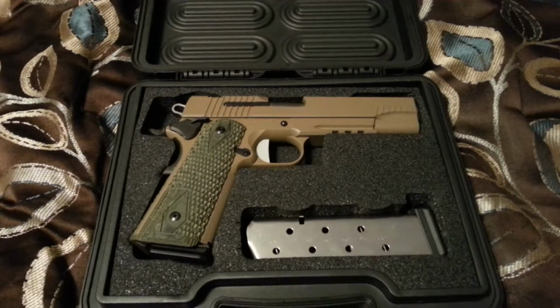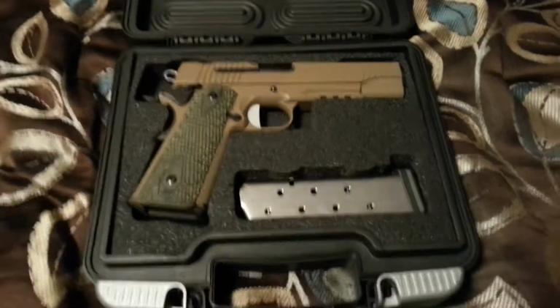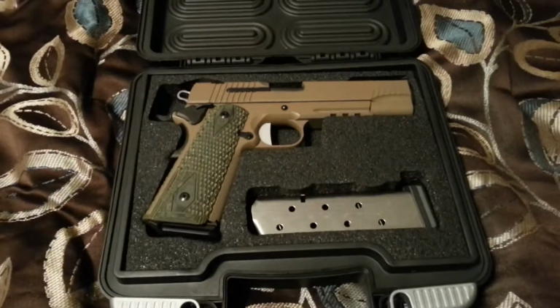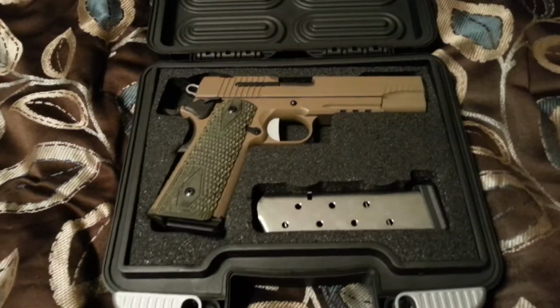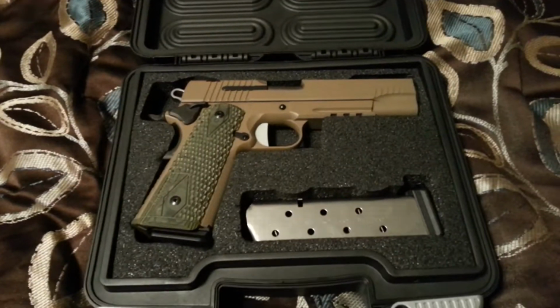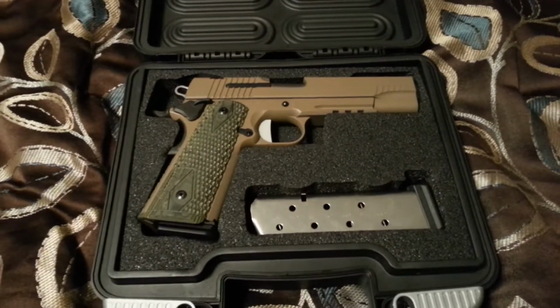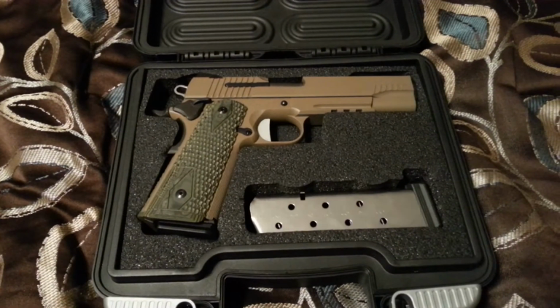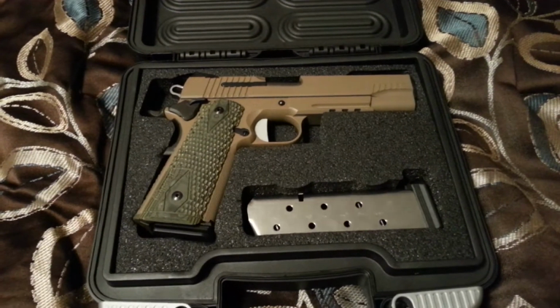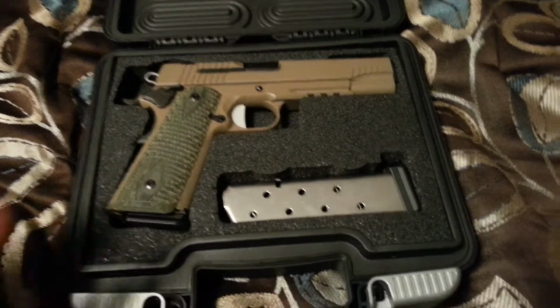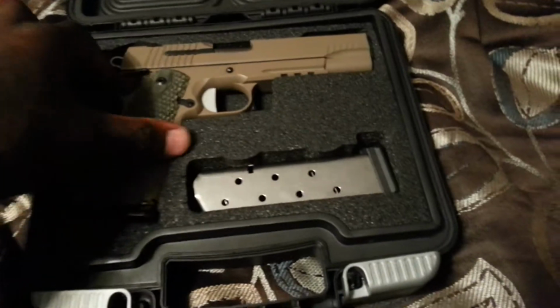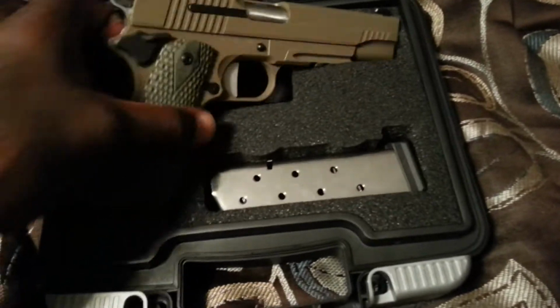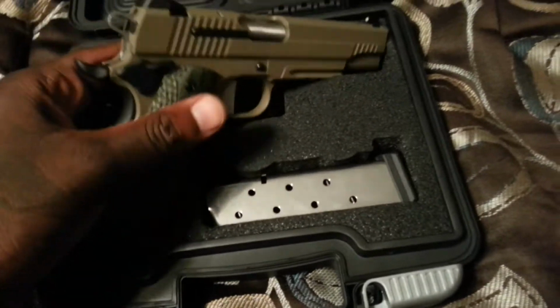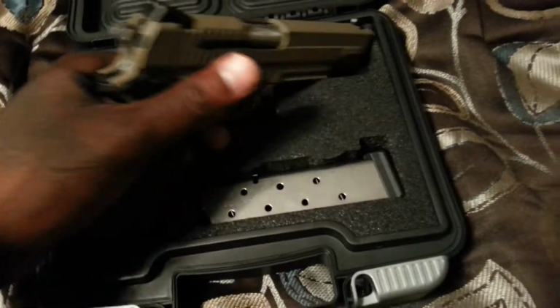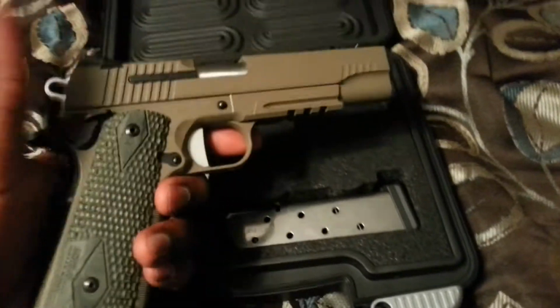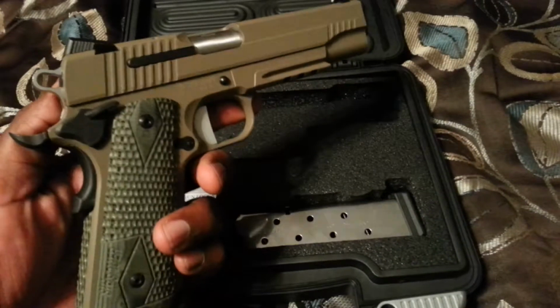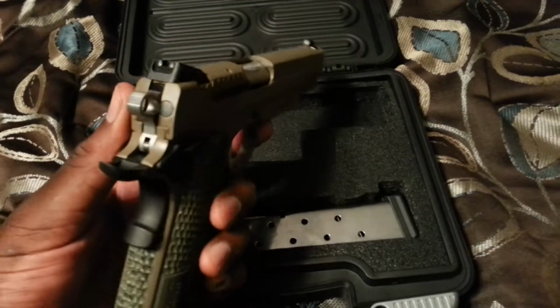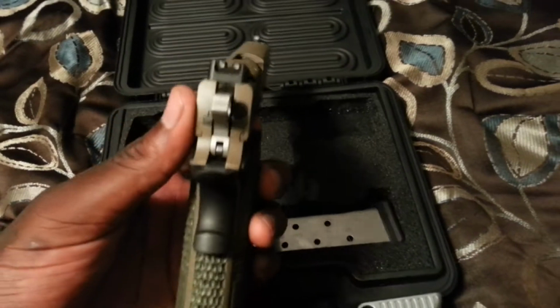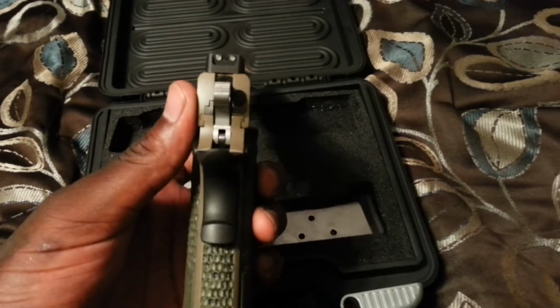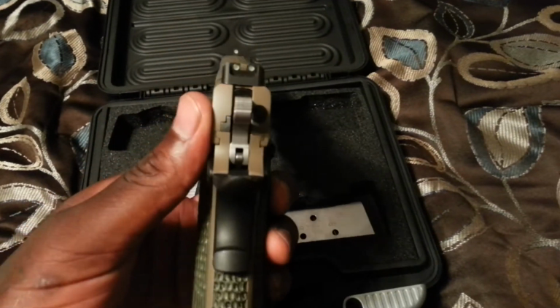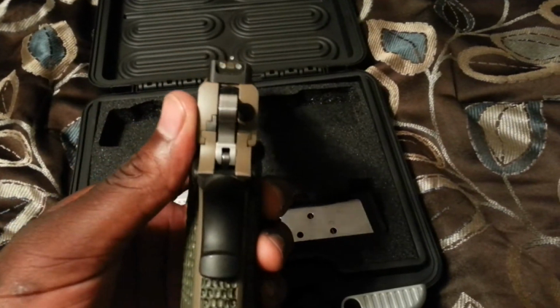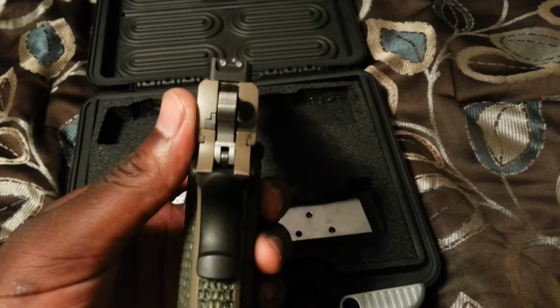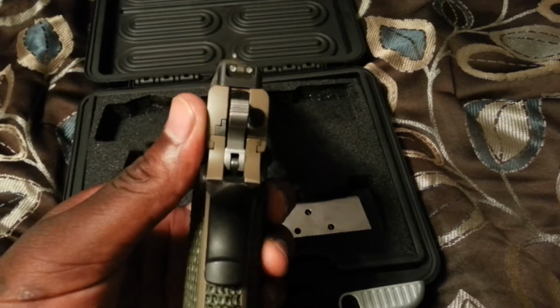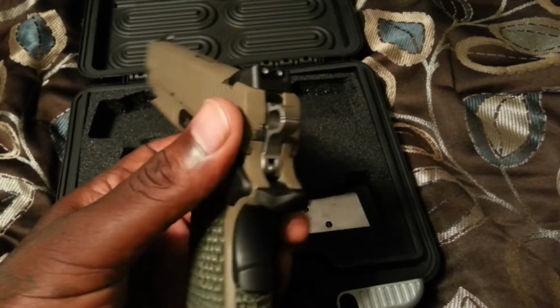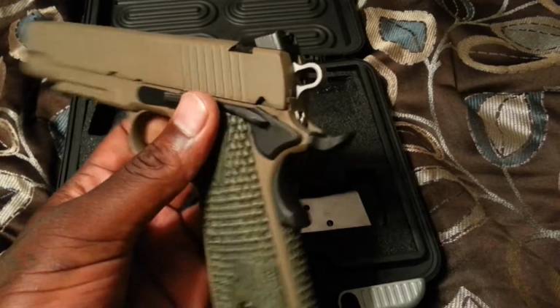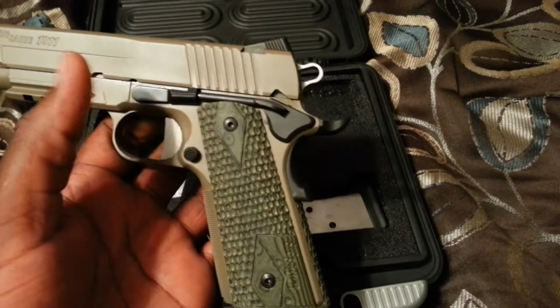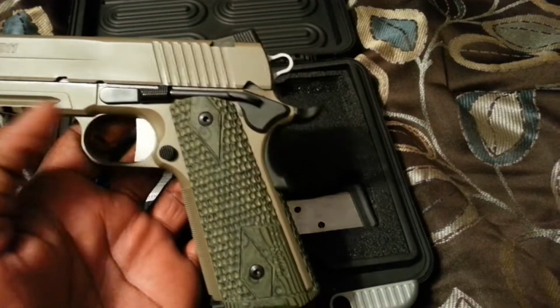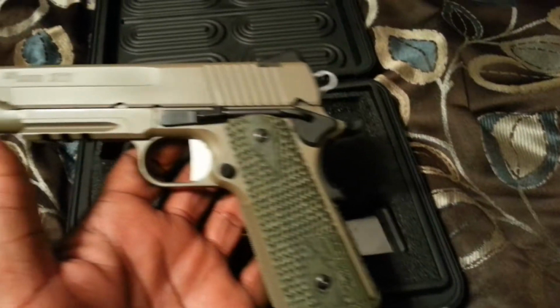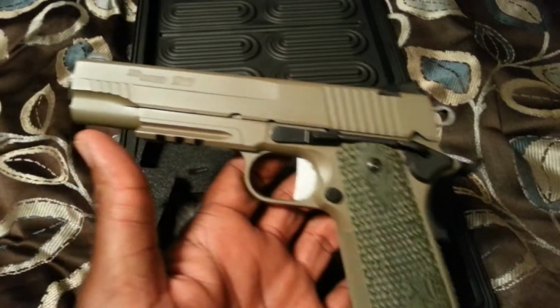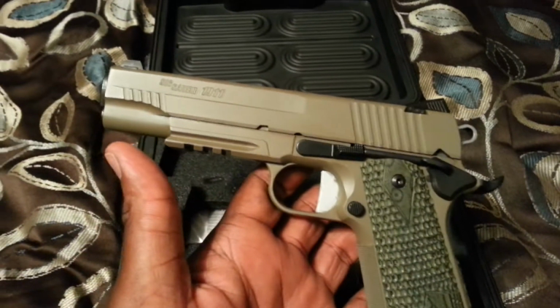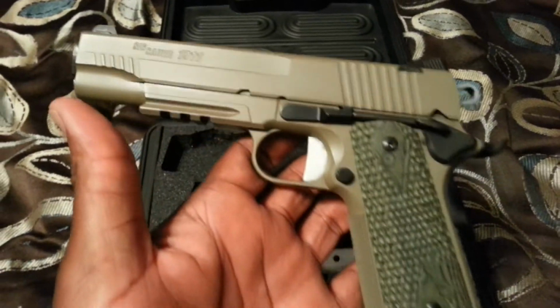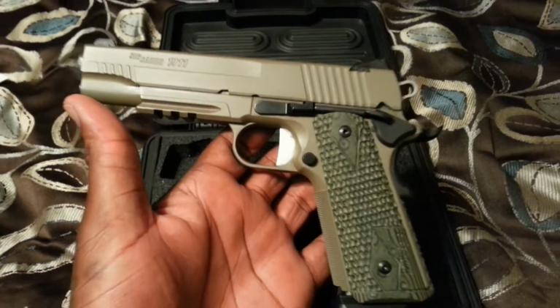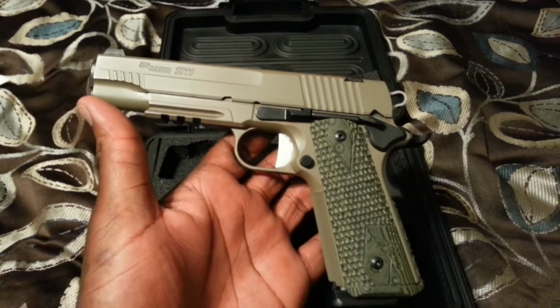What's up YouTube? I'm checking in to show you guys my Sig Scorpion 1911. Beautiful gun, night sights. This thing is beautiful.